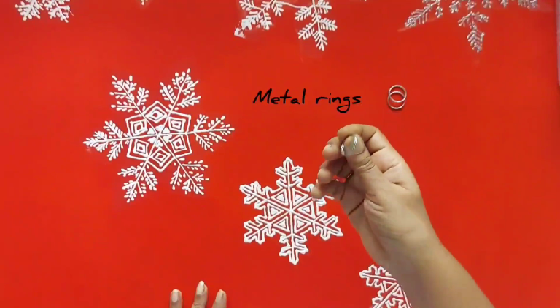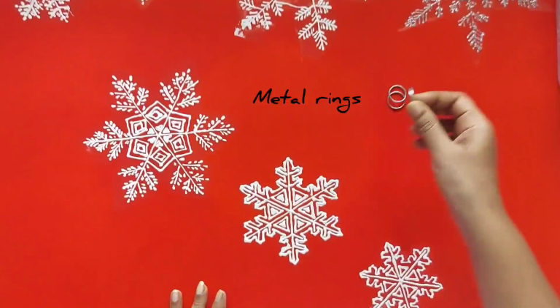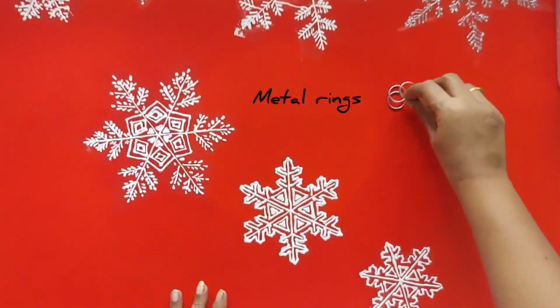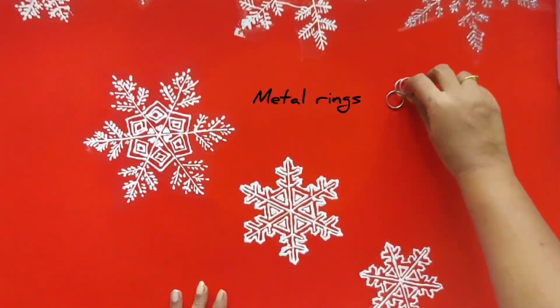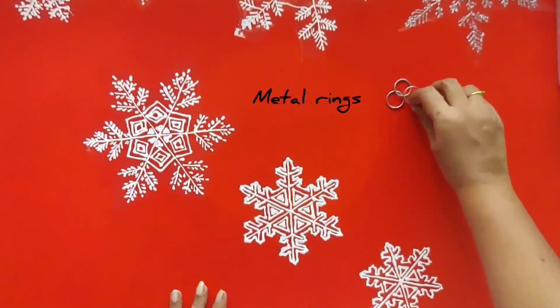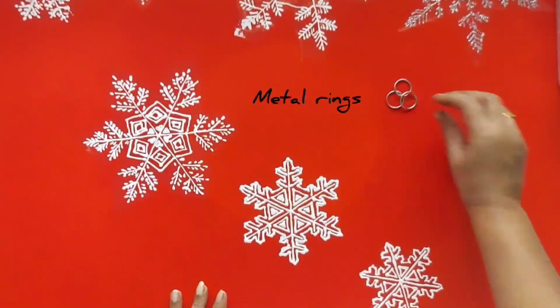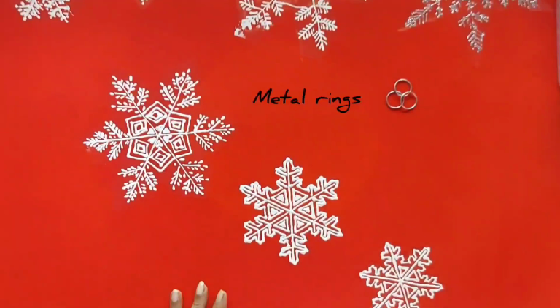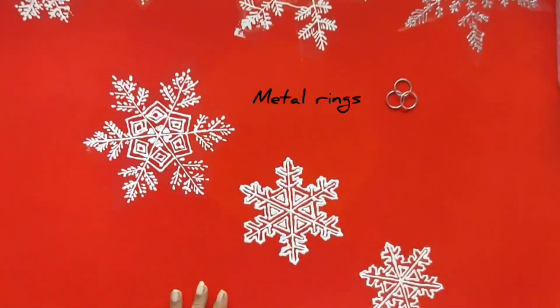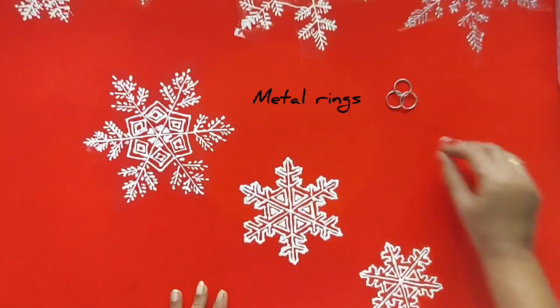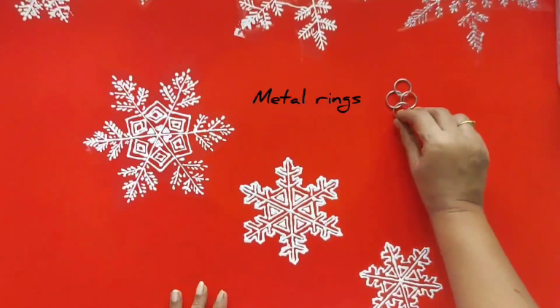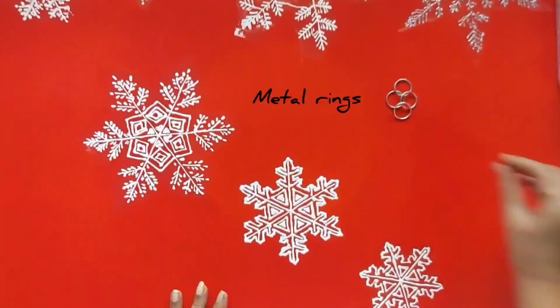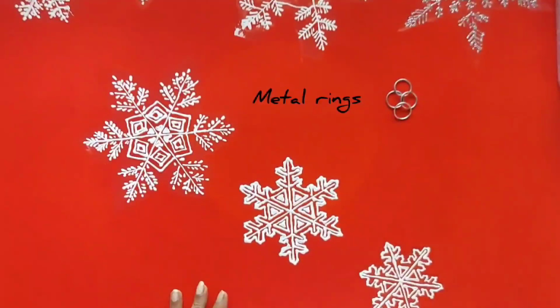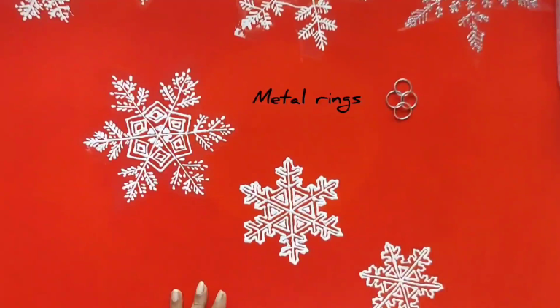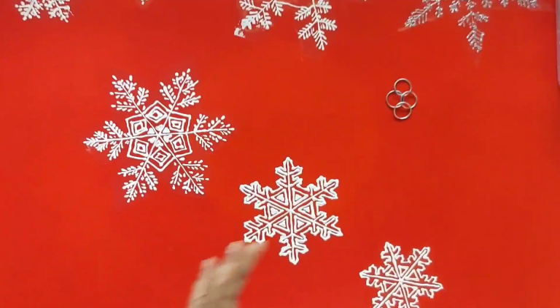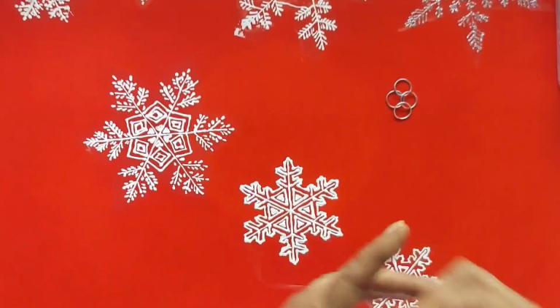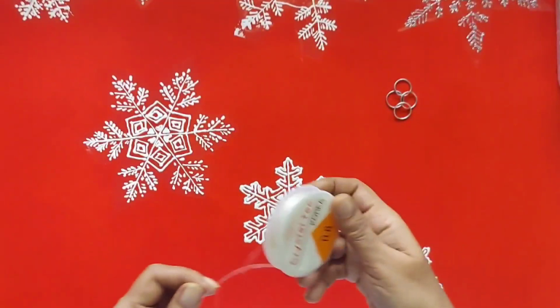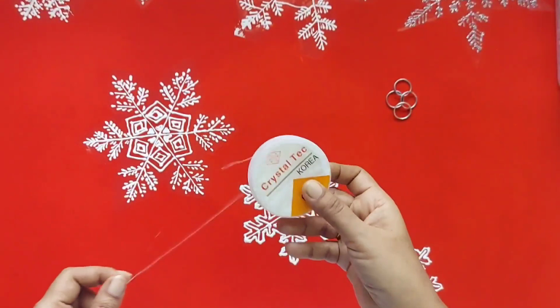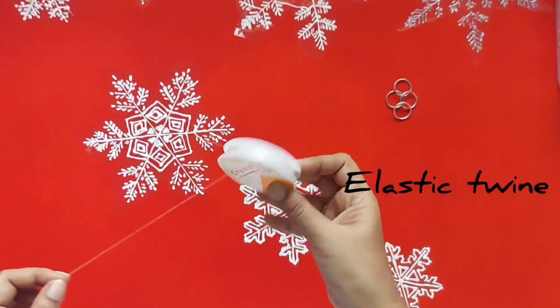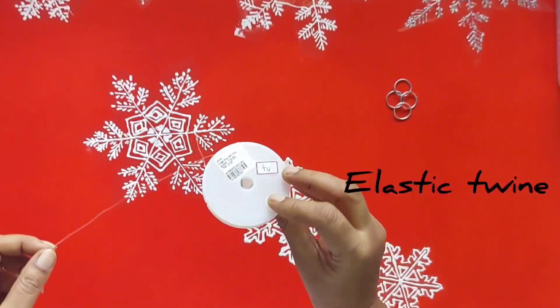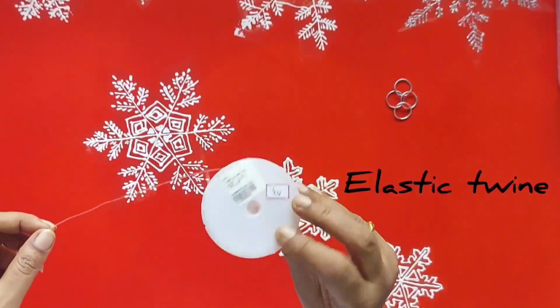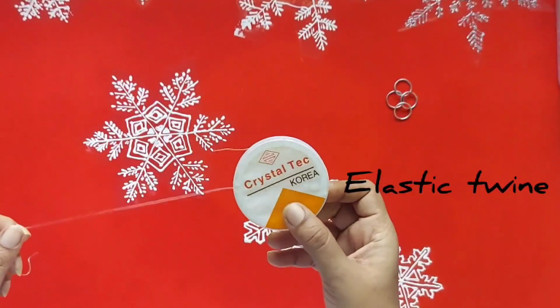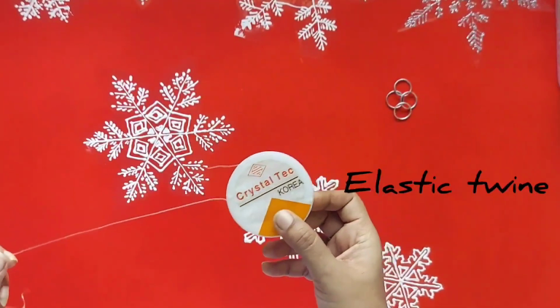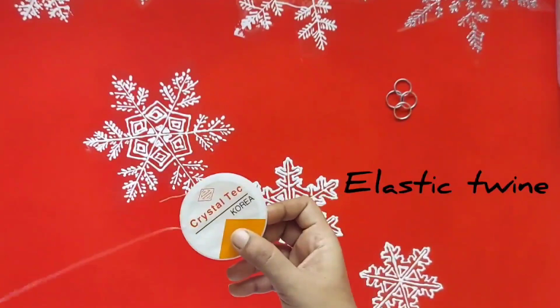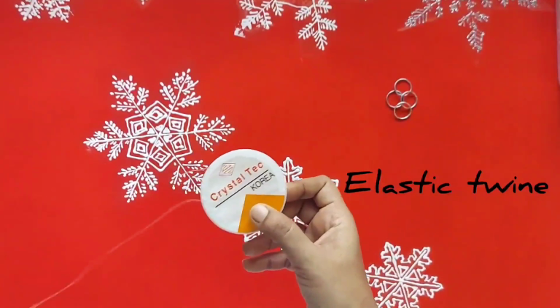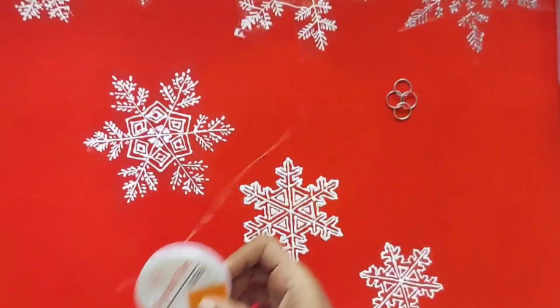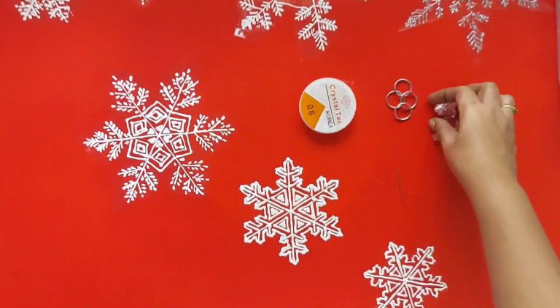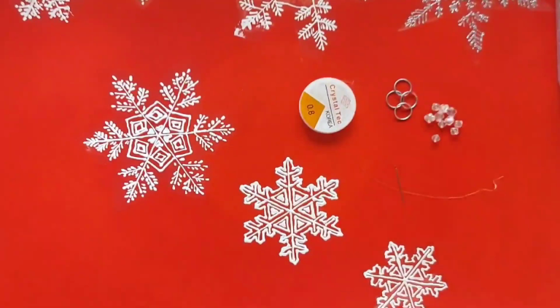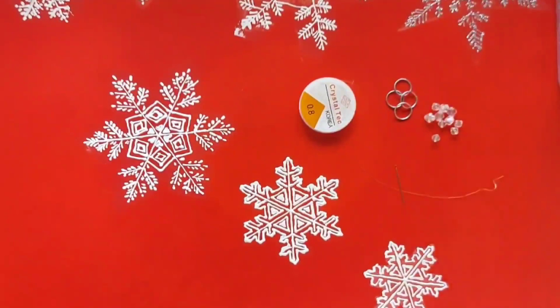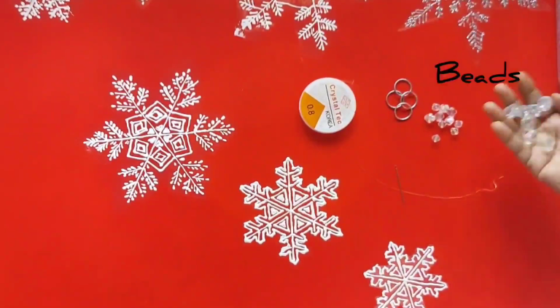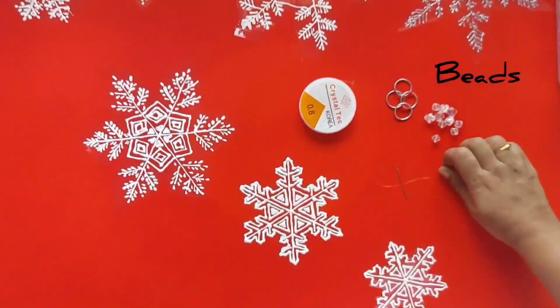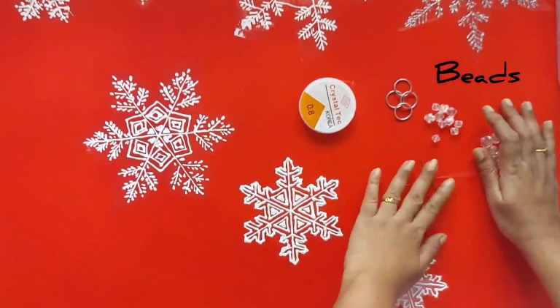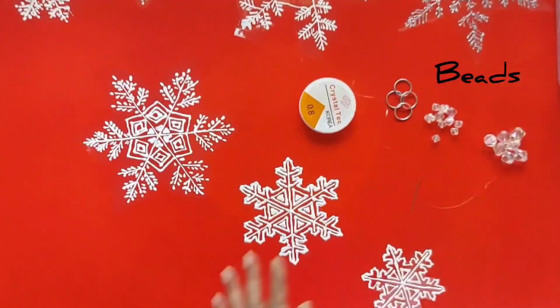For this you will need rings, an elastic twine, and a few beads of different sizes.